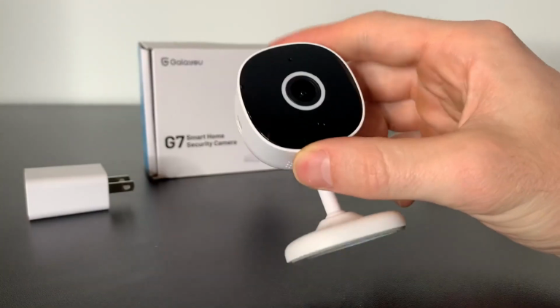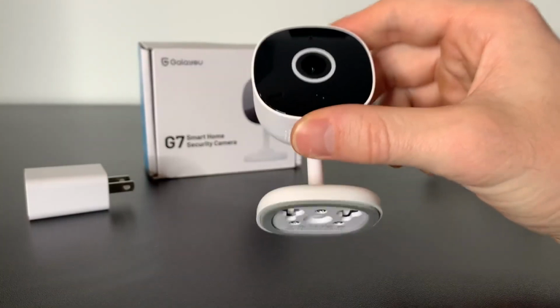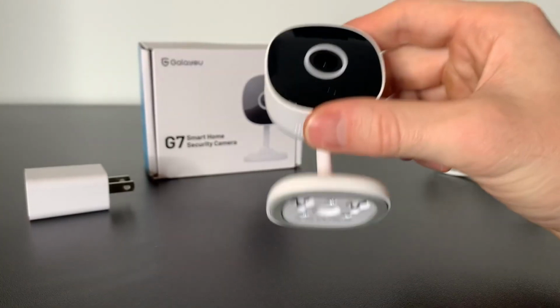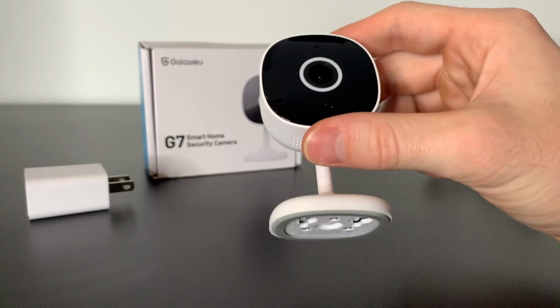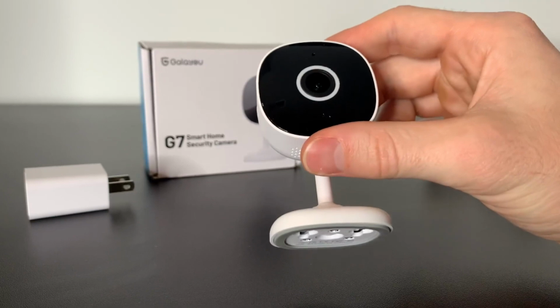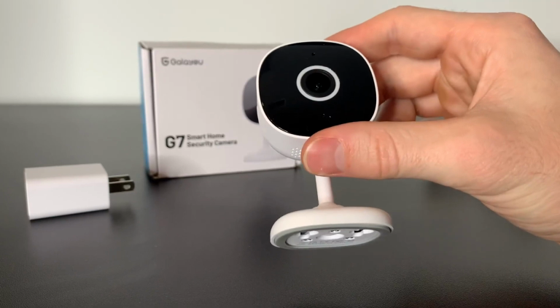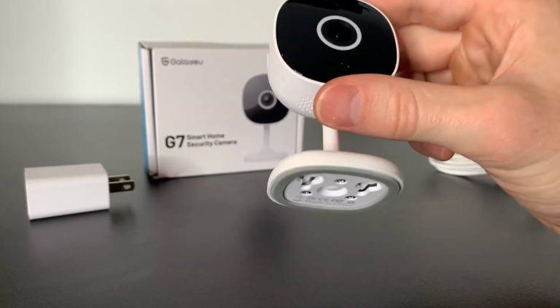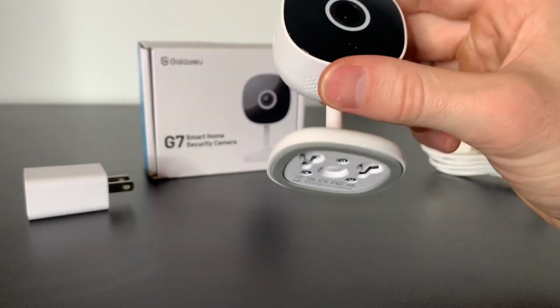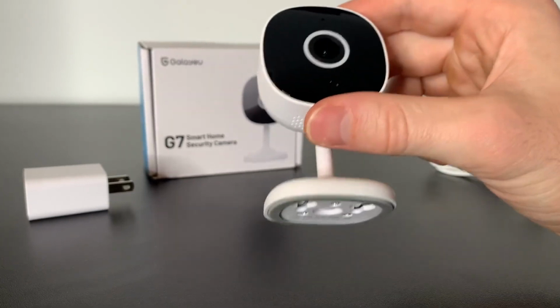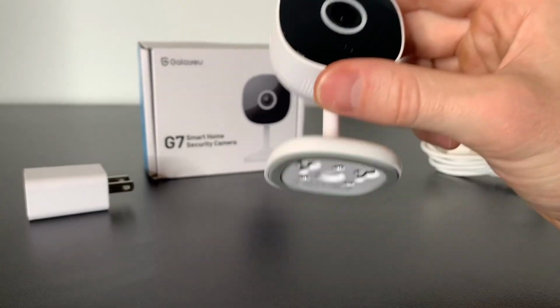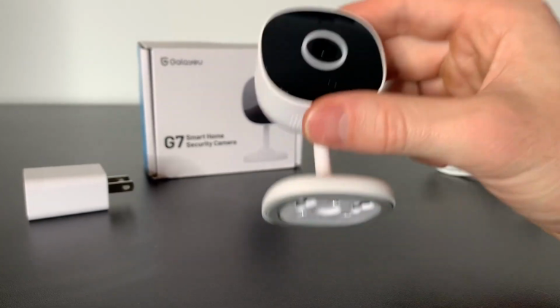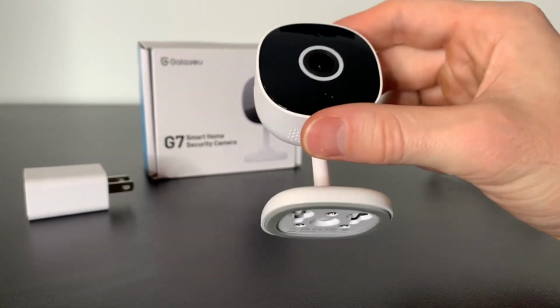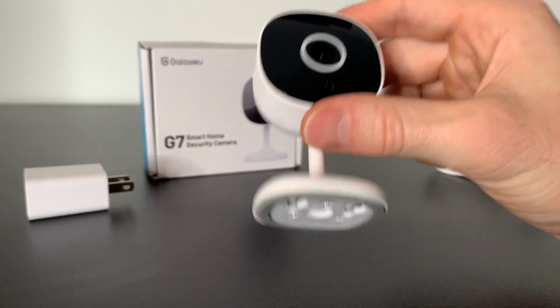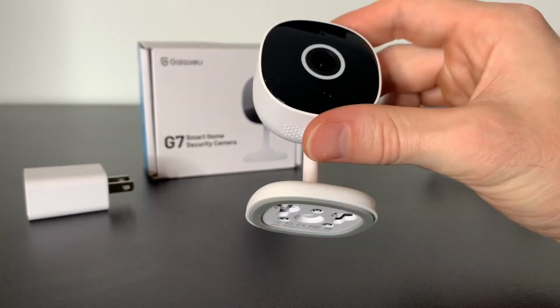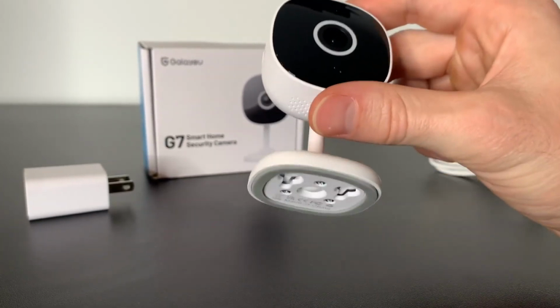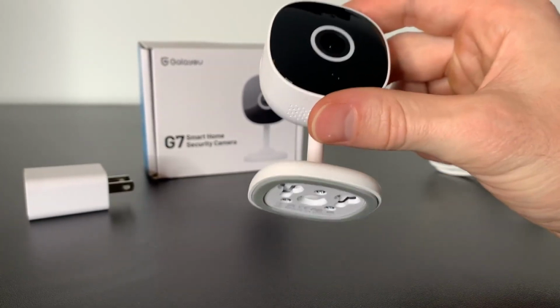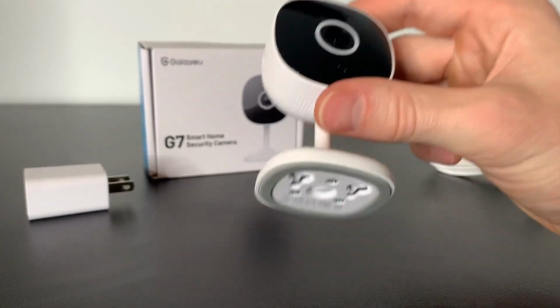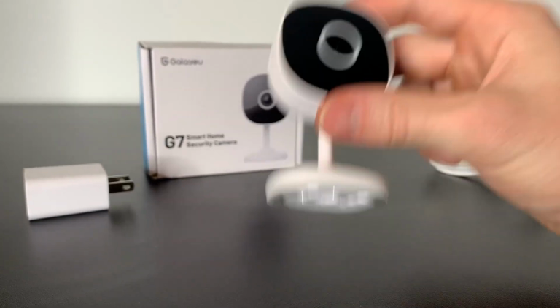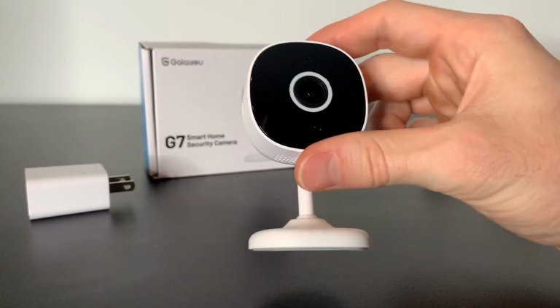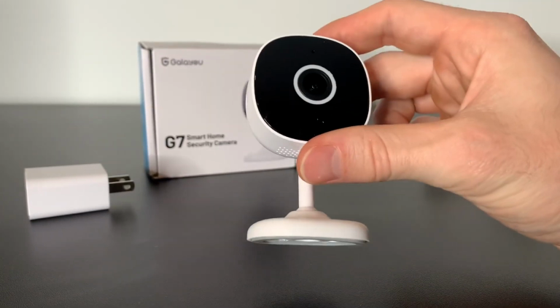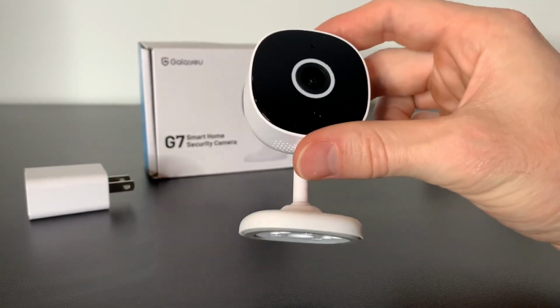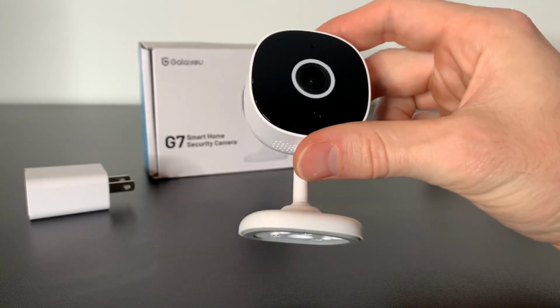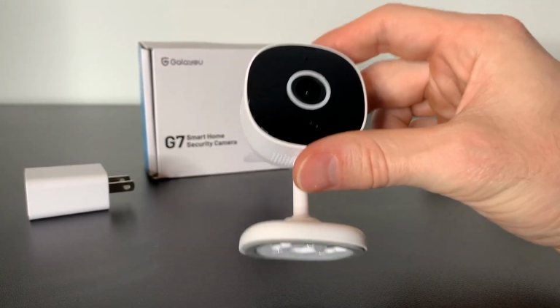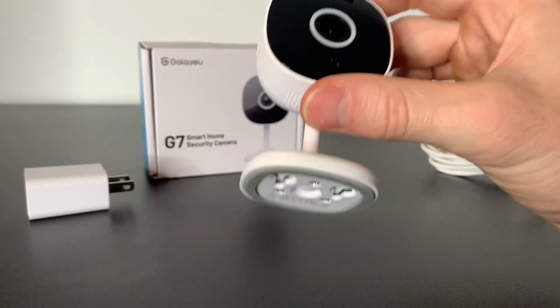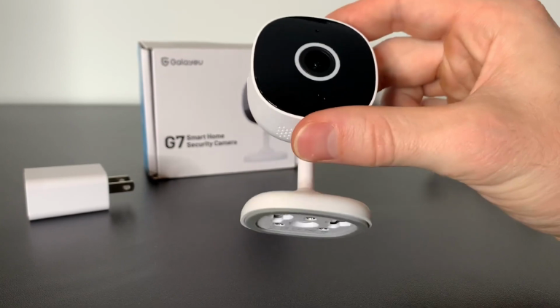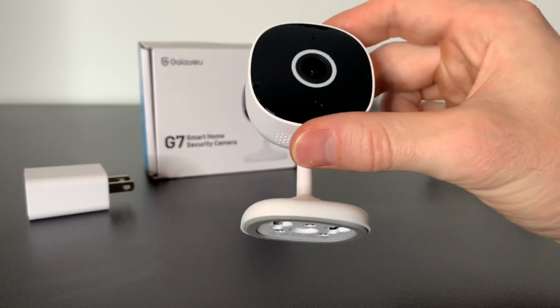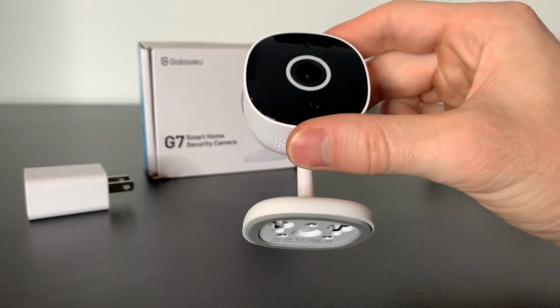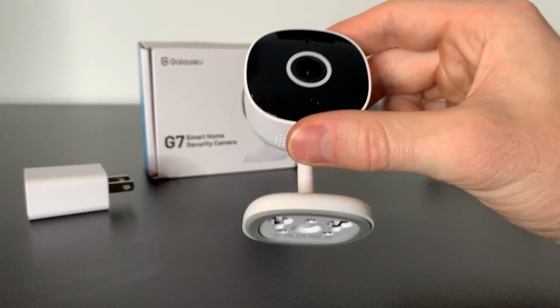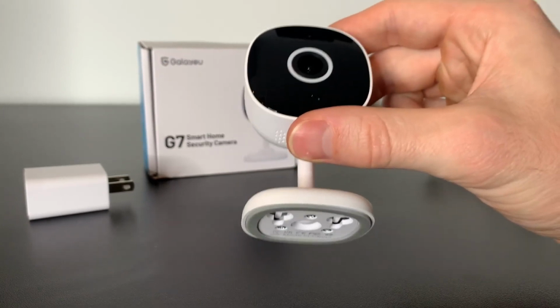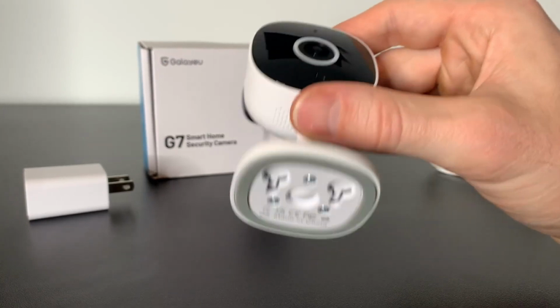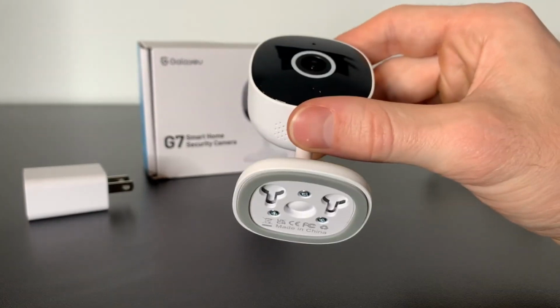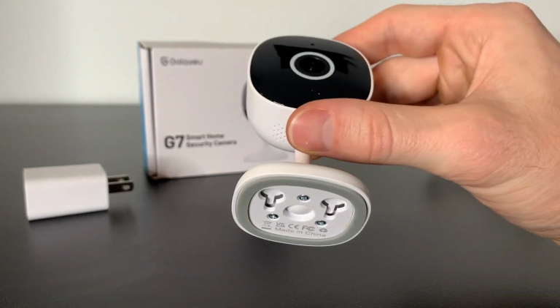To get this camera set up, you just need to download the WandsView Cloud app, plug the camera into the wall, and then follow the instructions on the app to get it going.